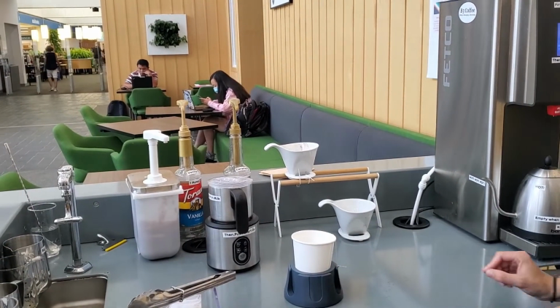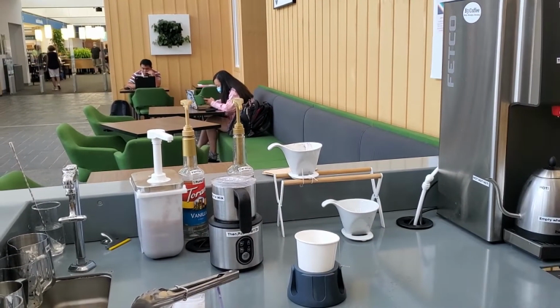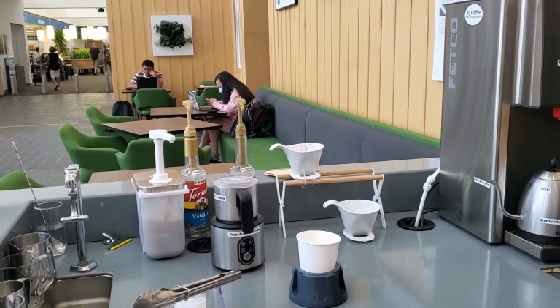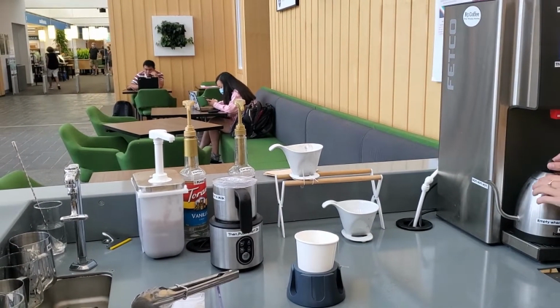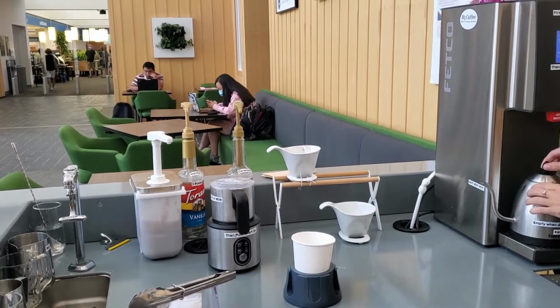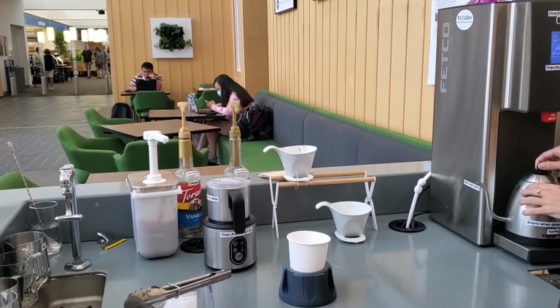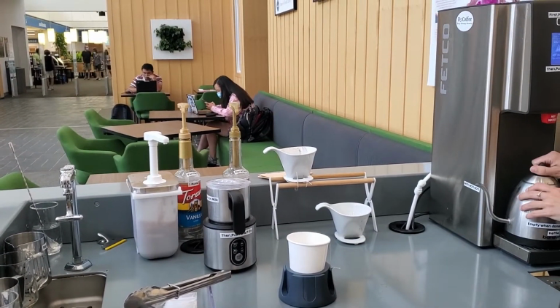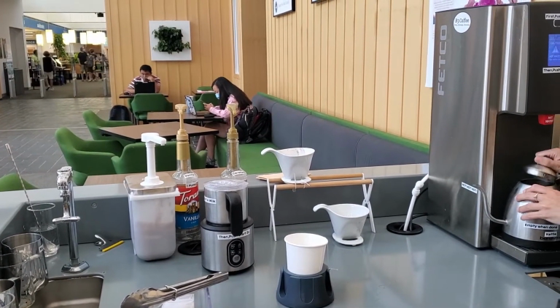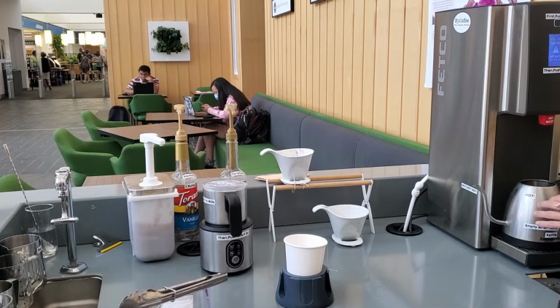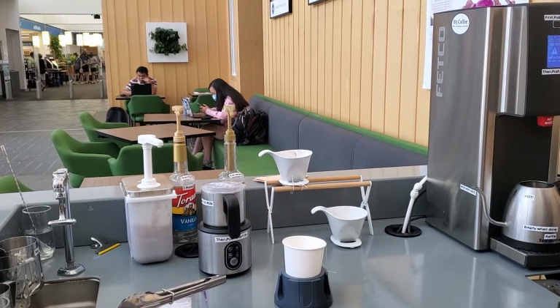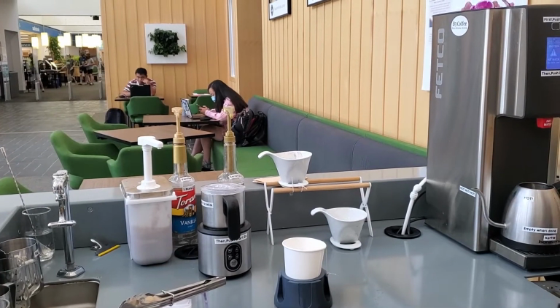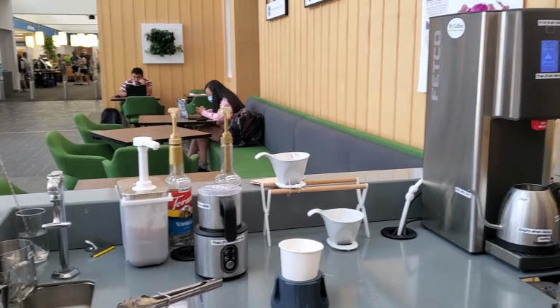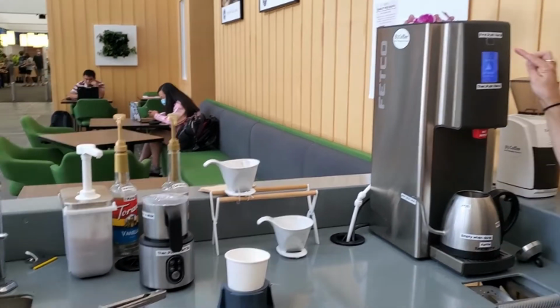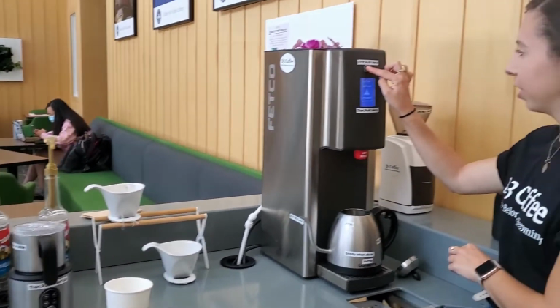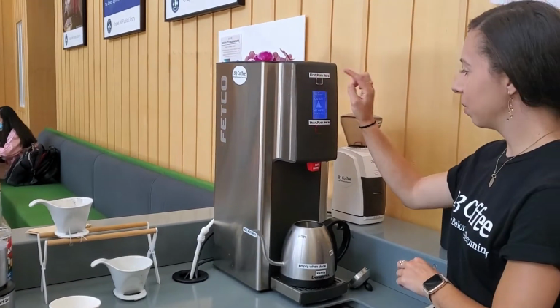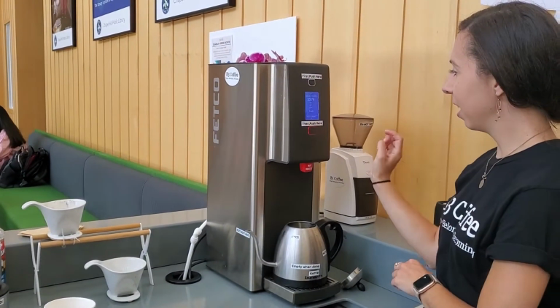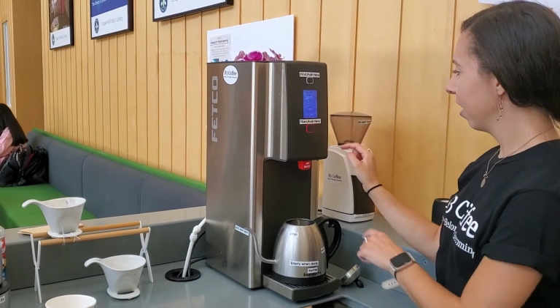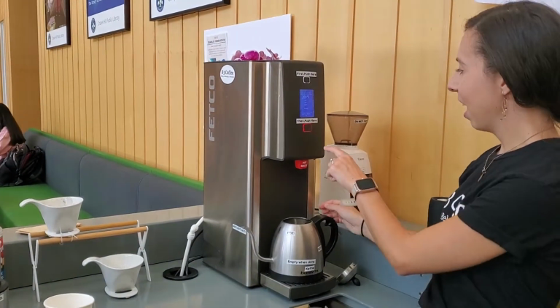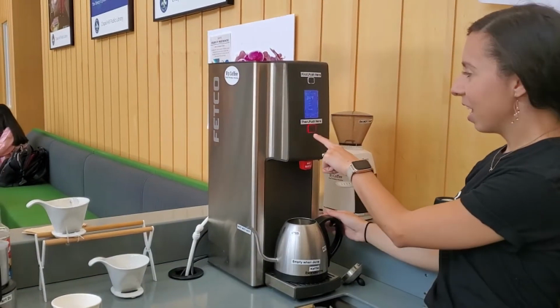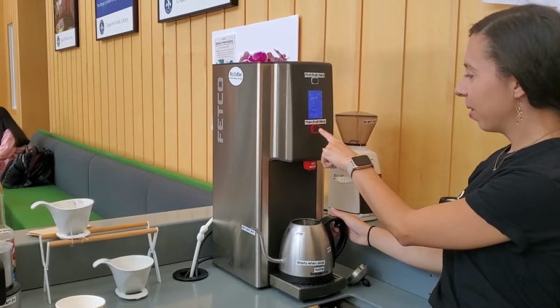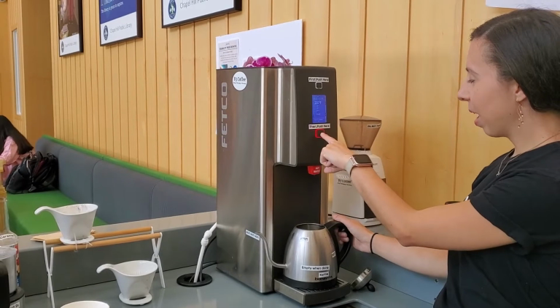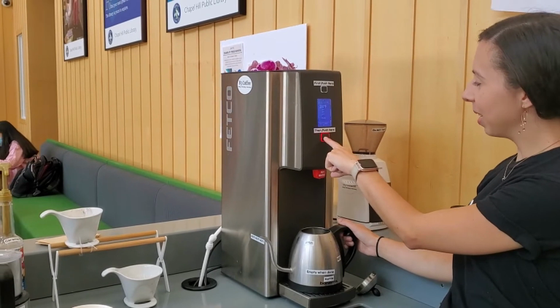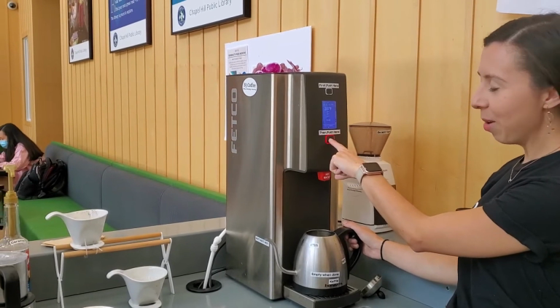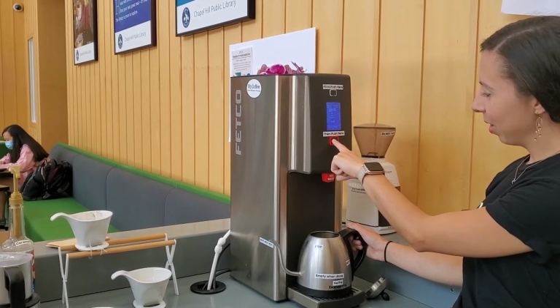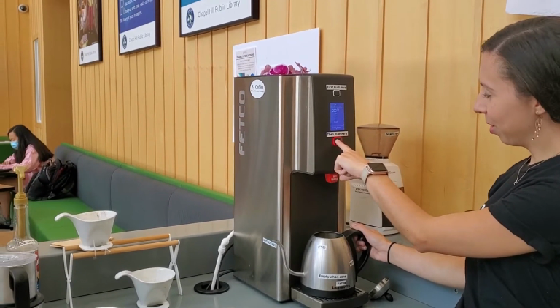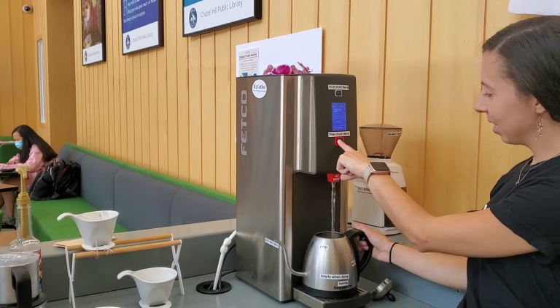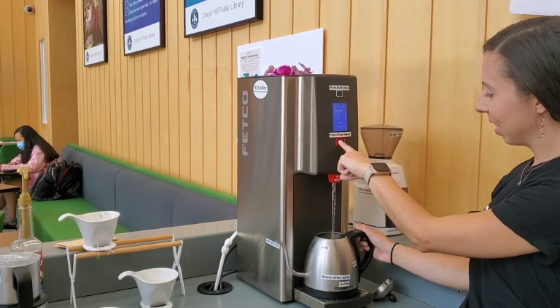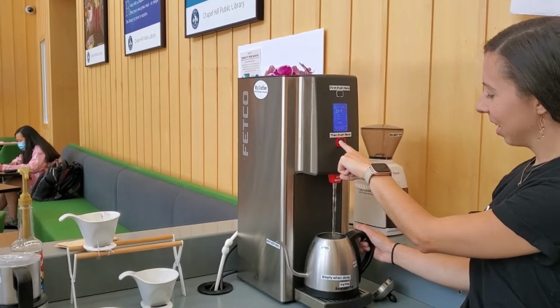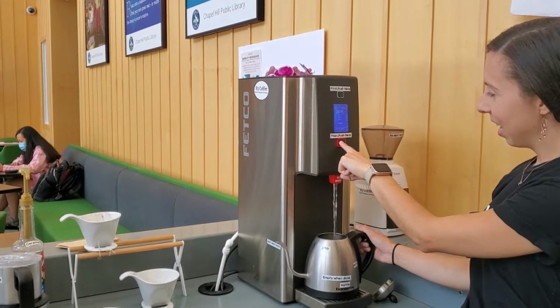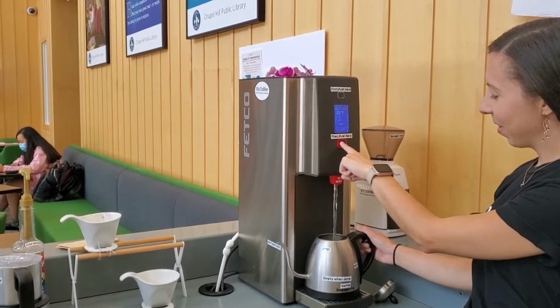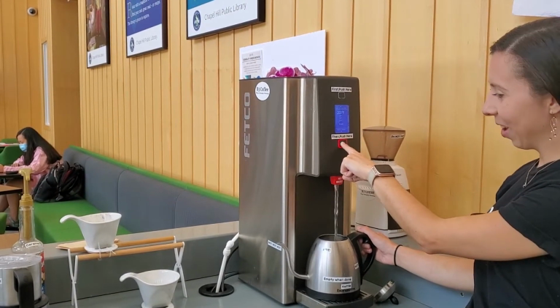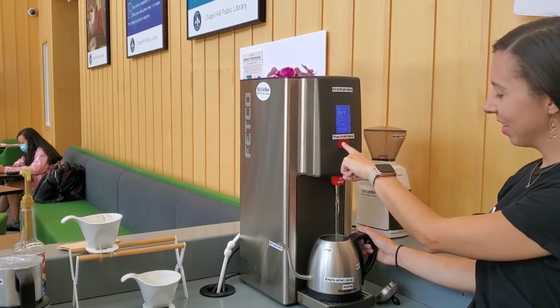Next, you're going to go over to the kettle. You're going to take off the lid, push this button here, and then when the red button is lit up, you're going to push to put it on the edges and fill the kettle with water.